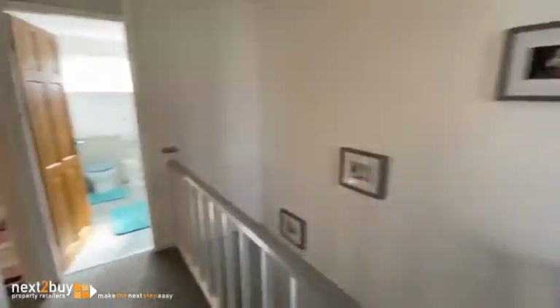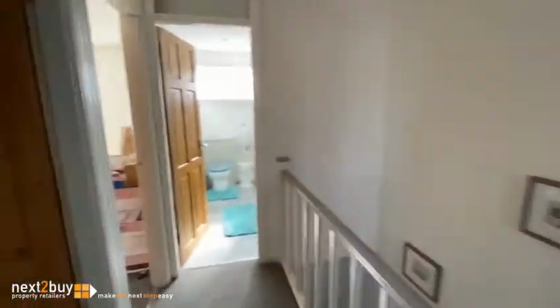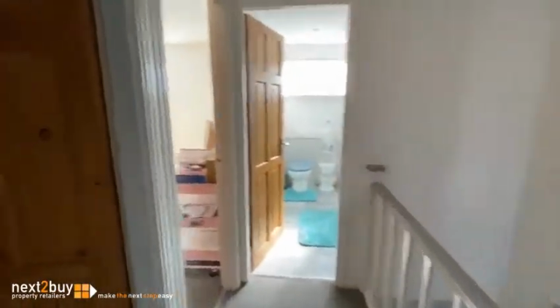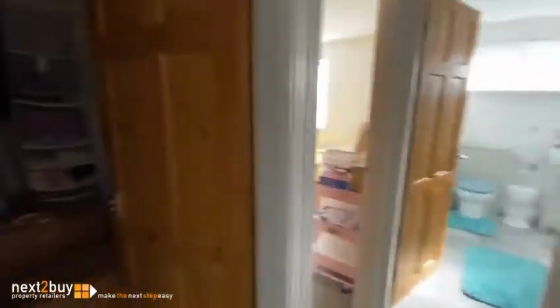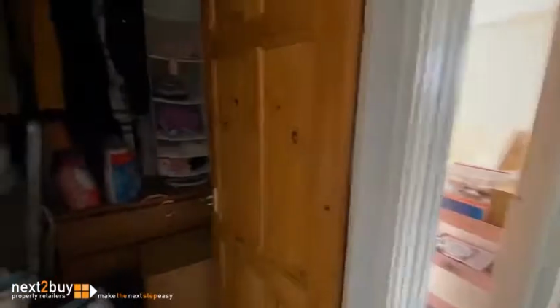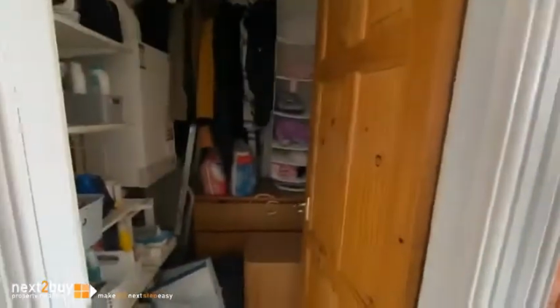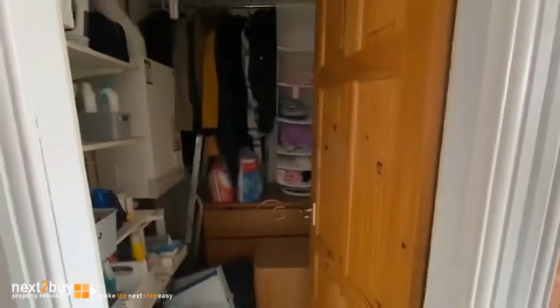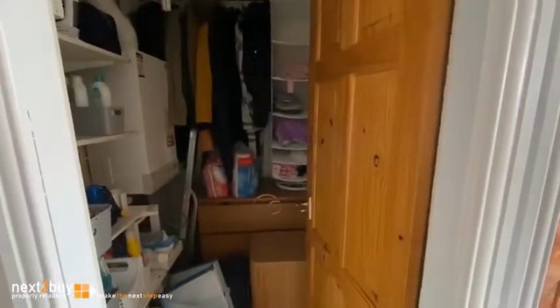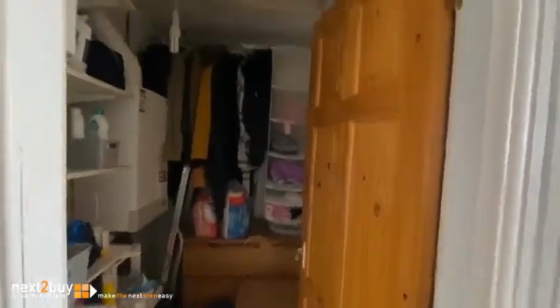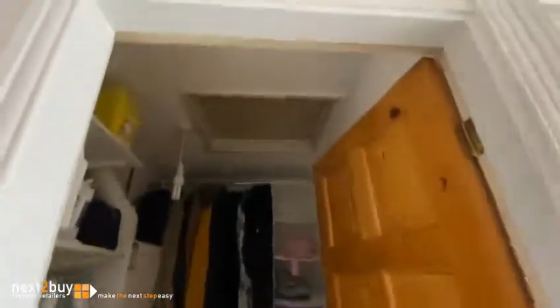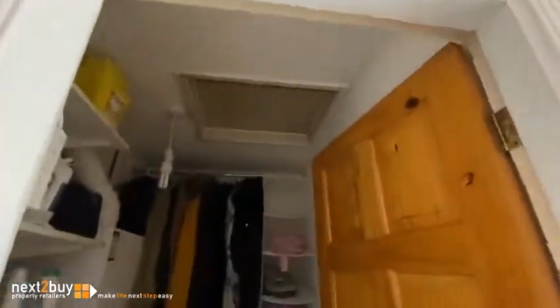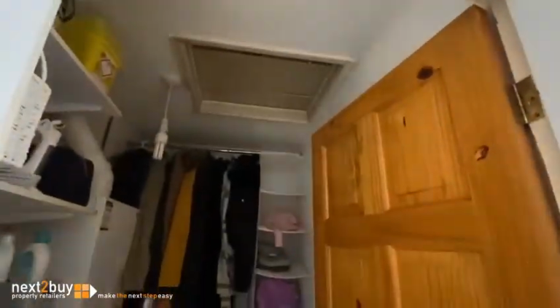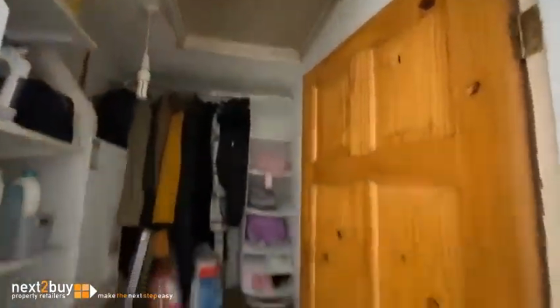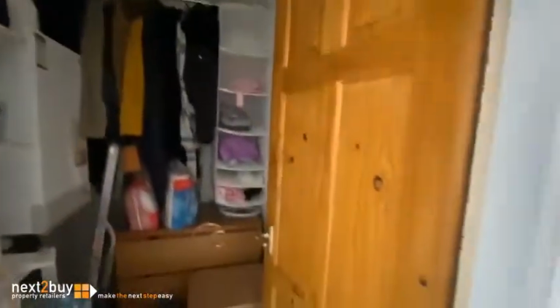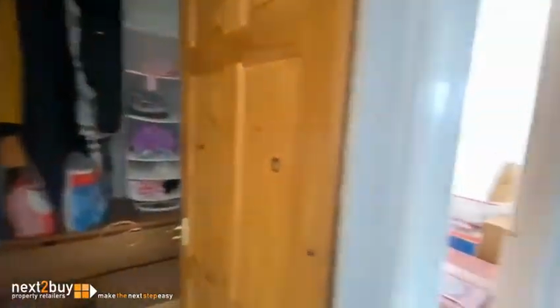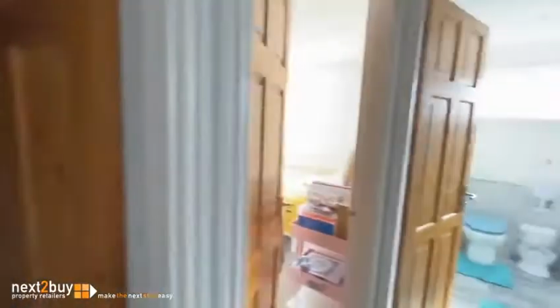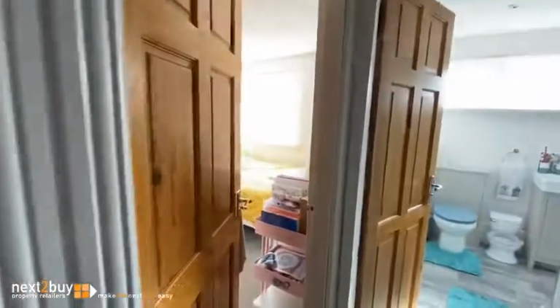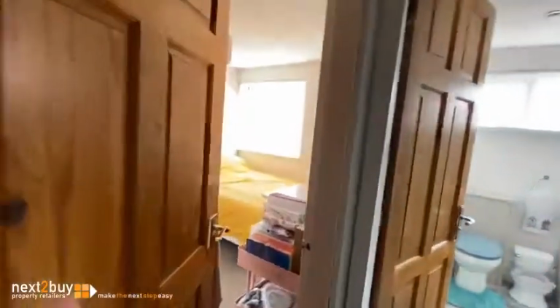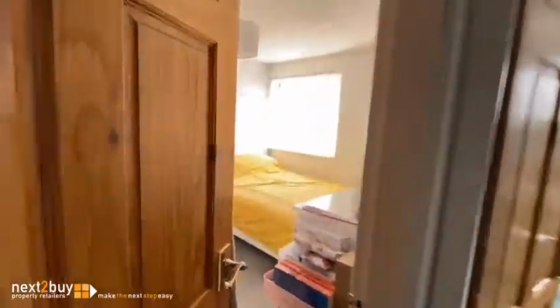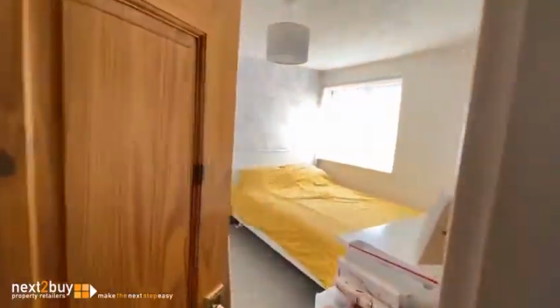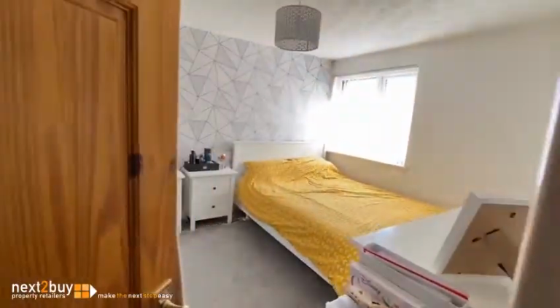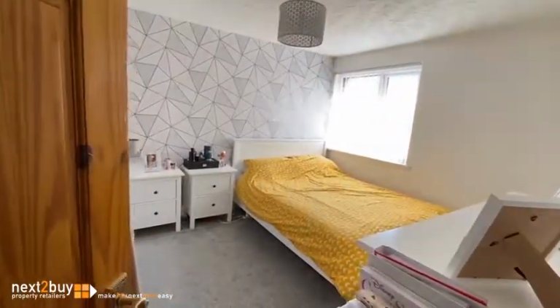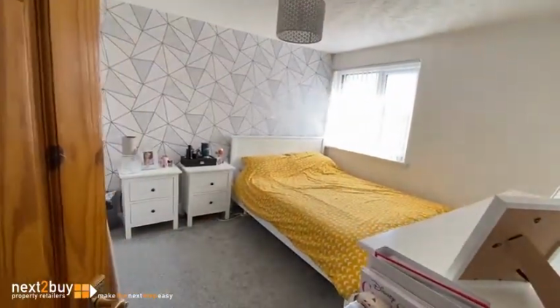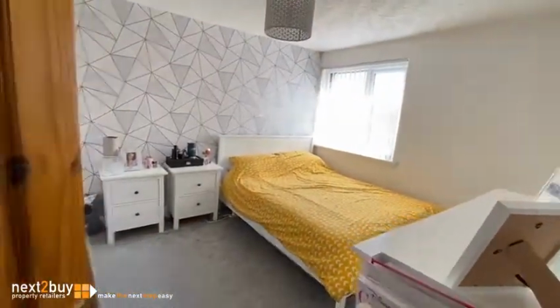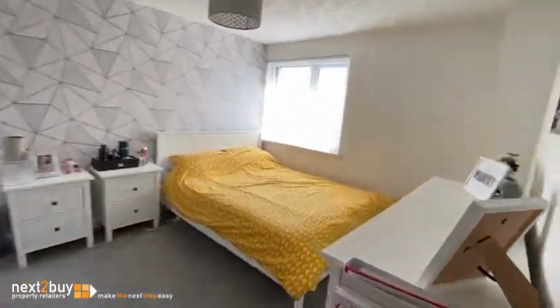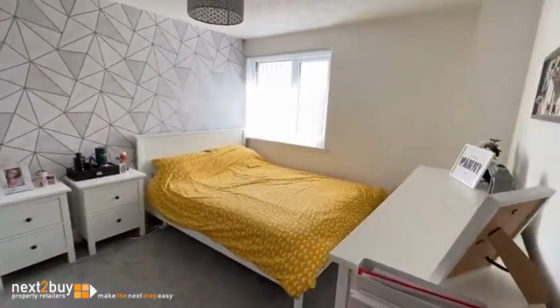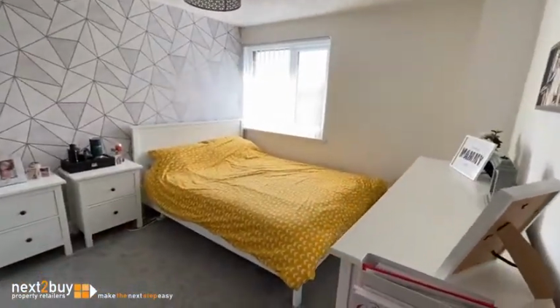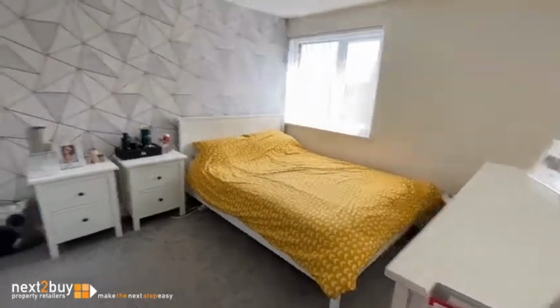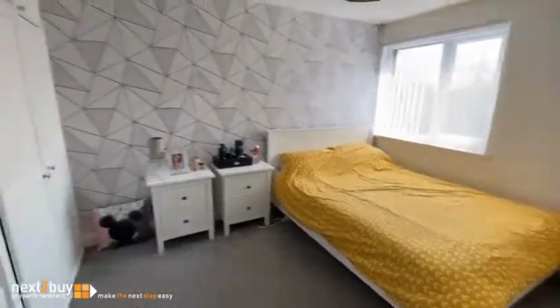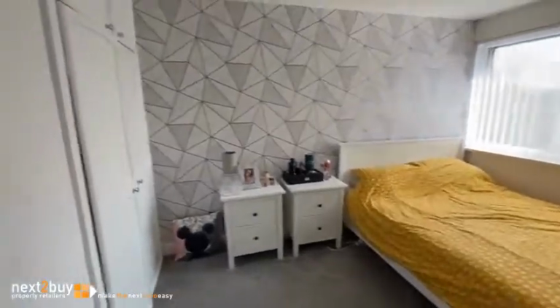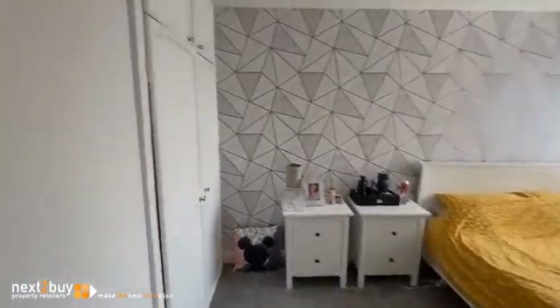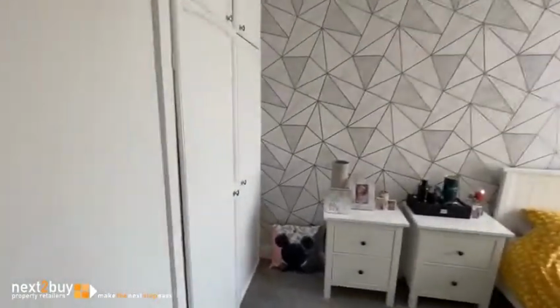There's a large storage cupboard on the landing, which also has access to the loft. And this is bedroom one — again we have a built-in wardrobe.